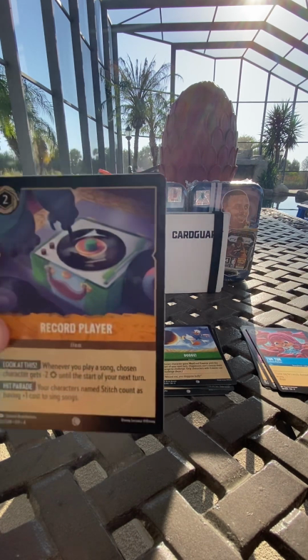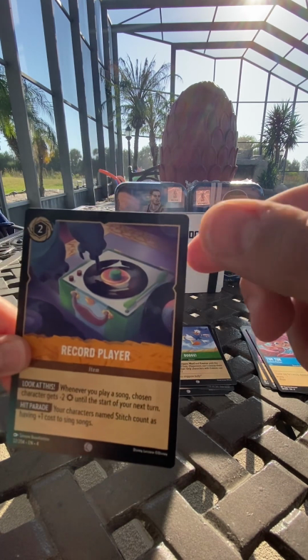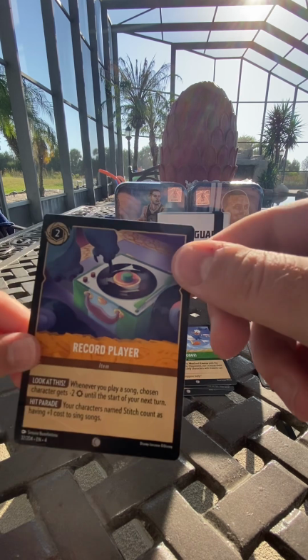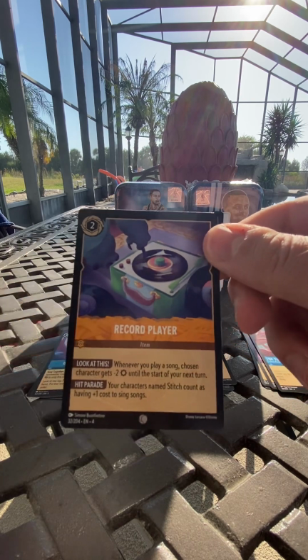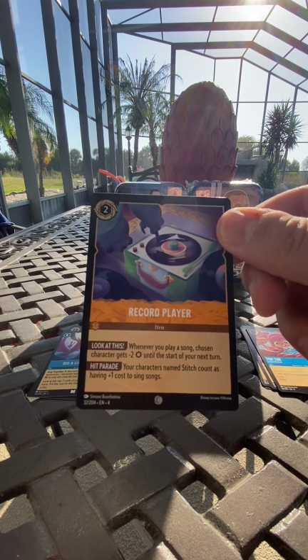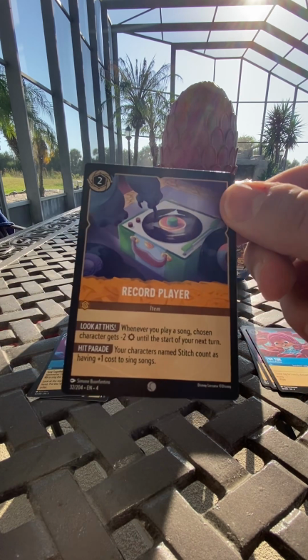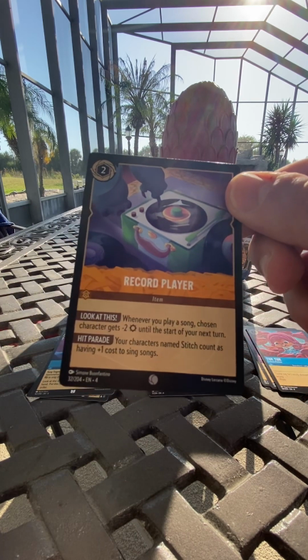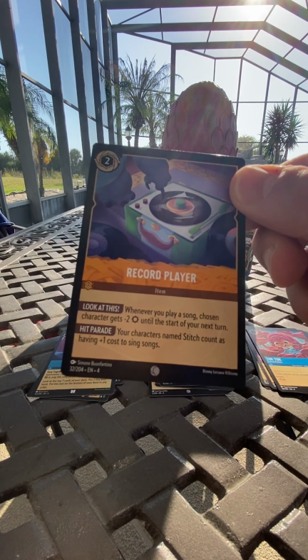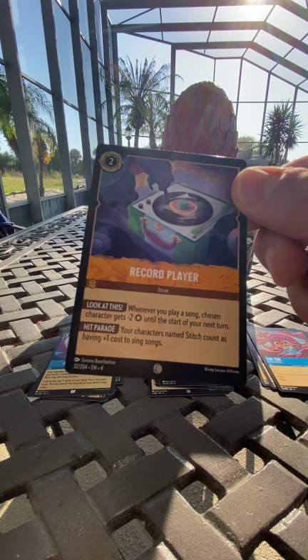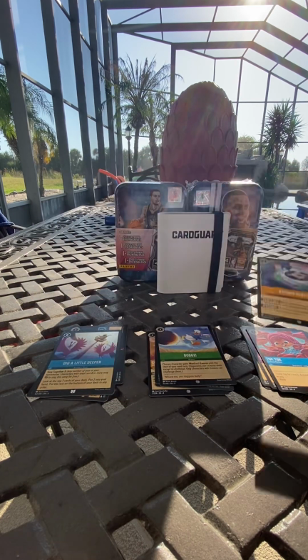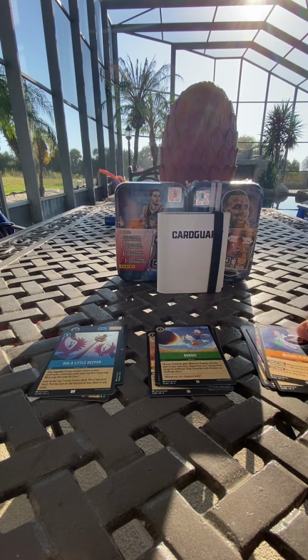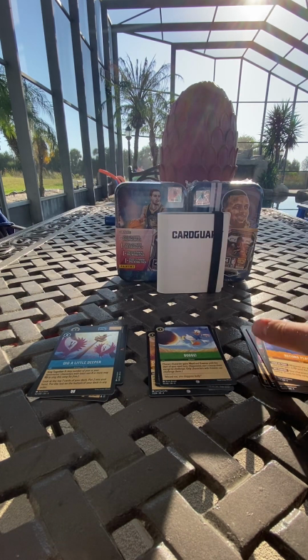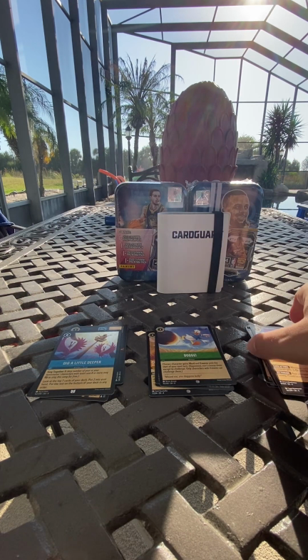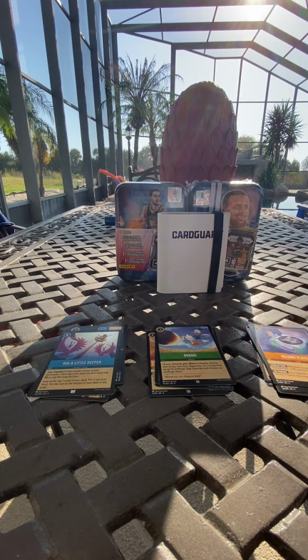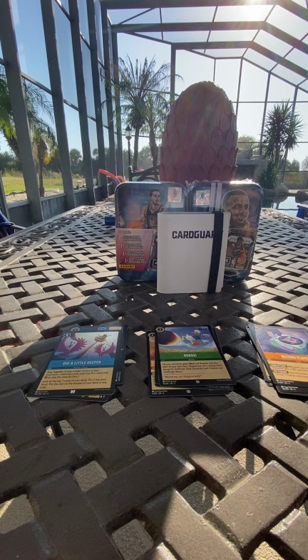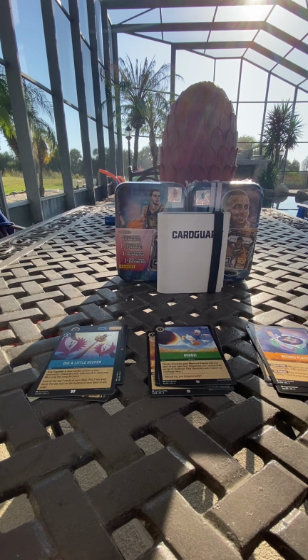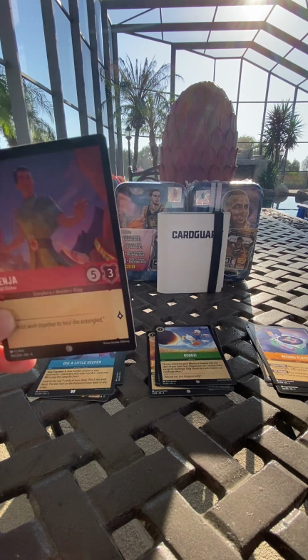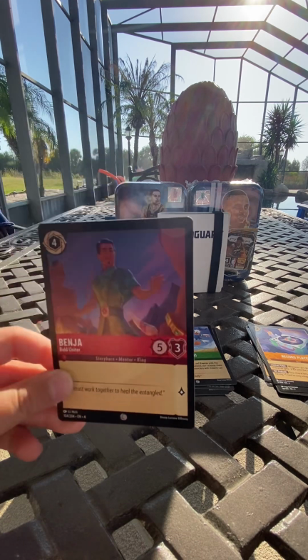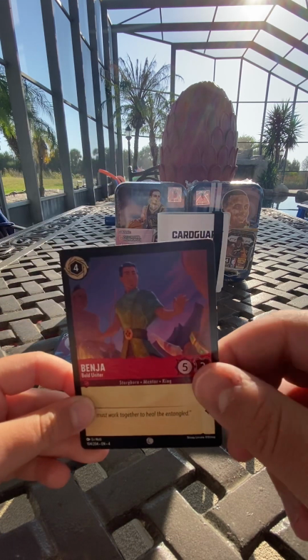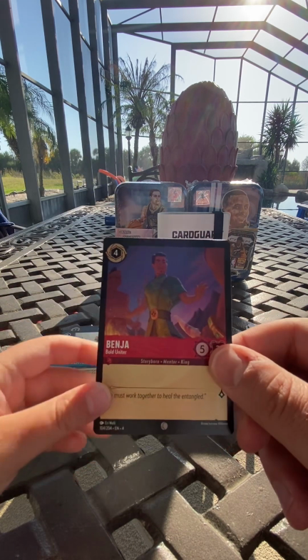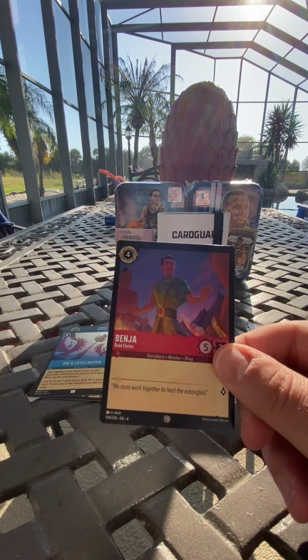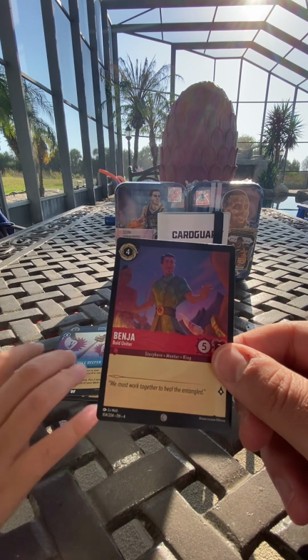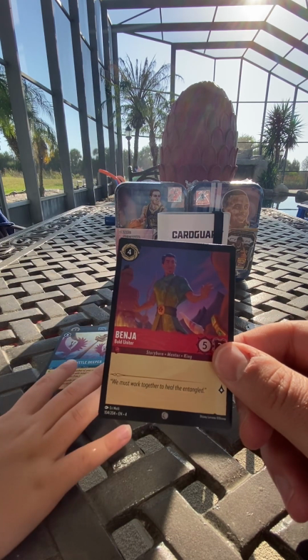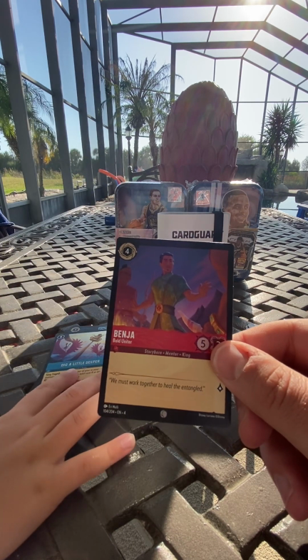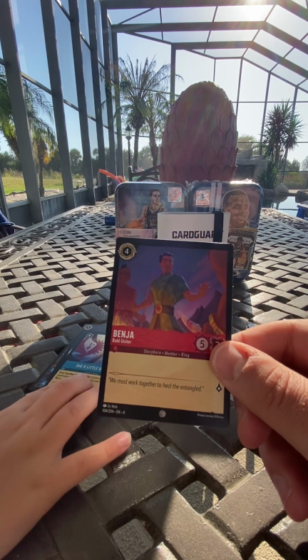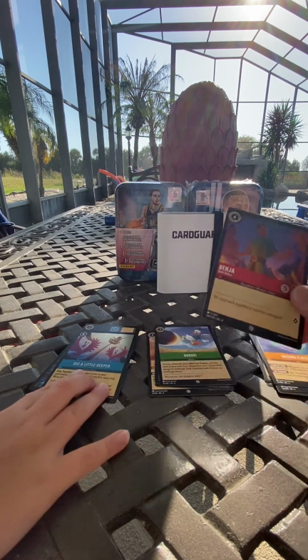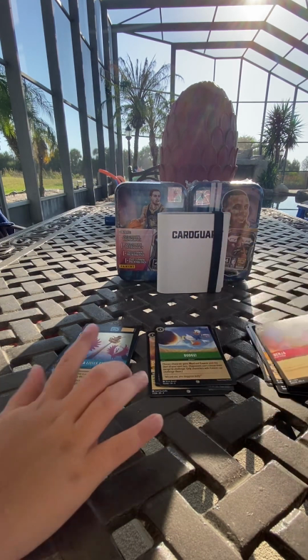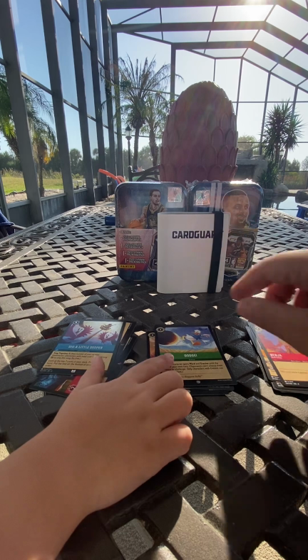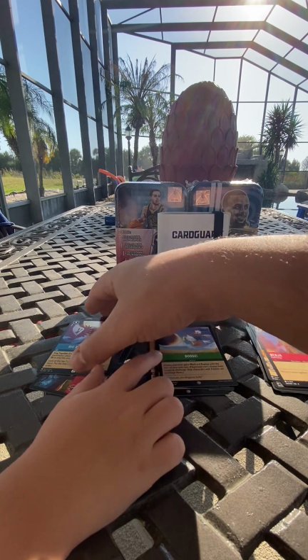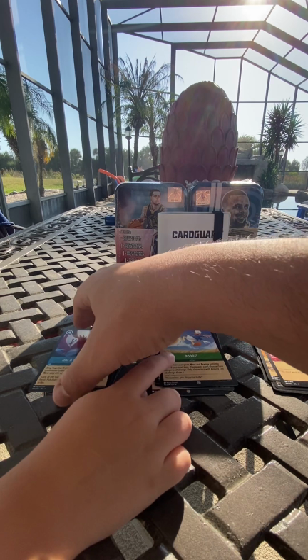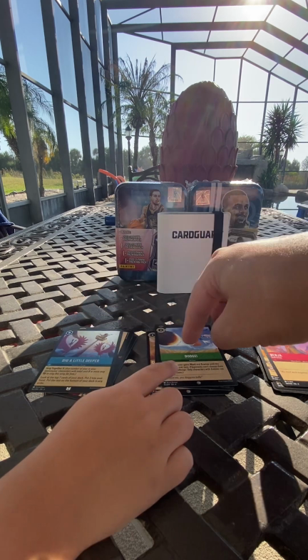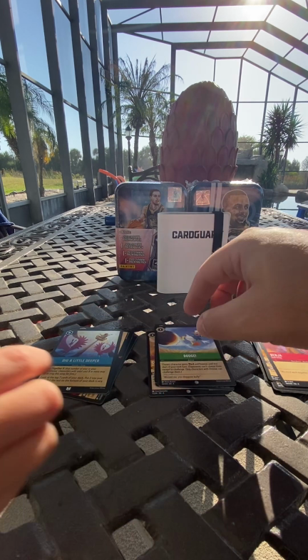The record player — what is that, Monsters Inc. maybe? I don't know. Benja here — those are our special cards and these are the ones we're going to try and get signed.